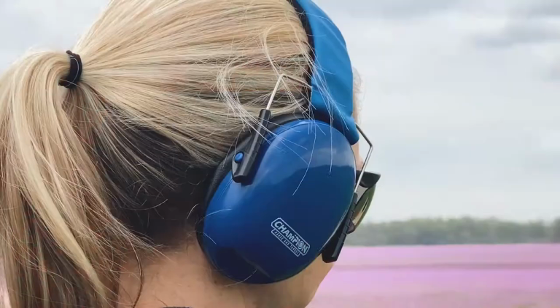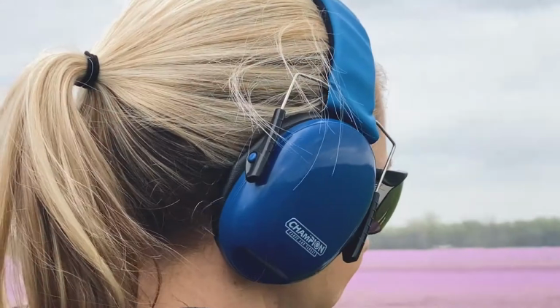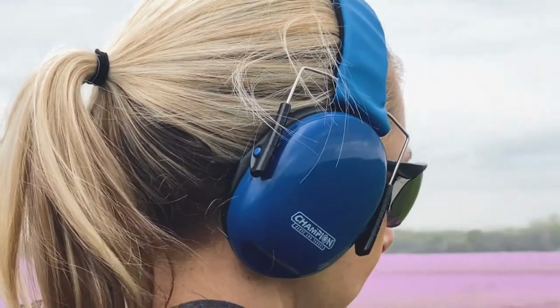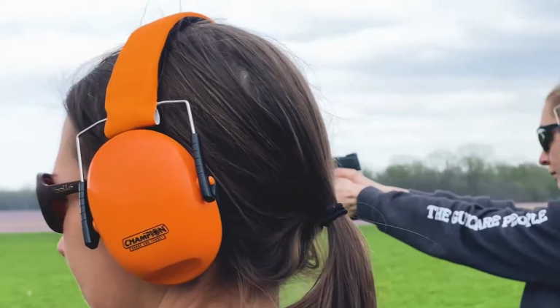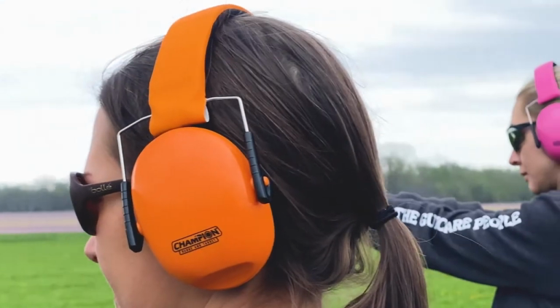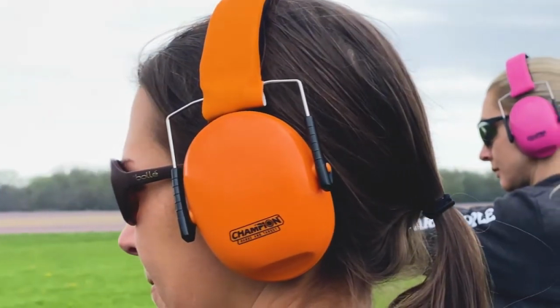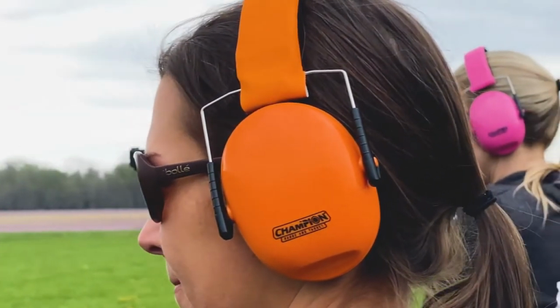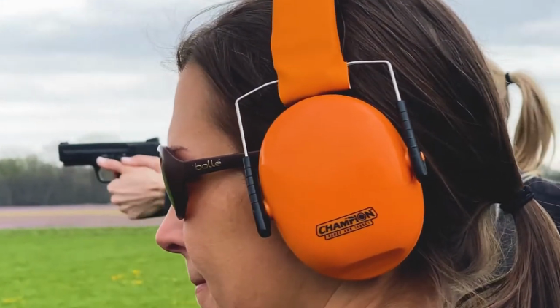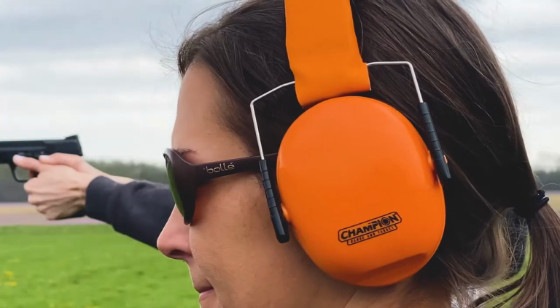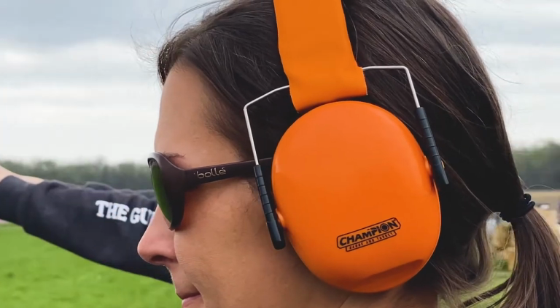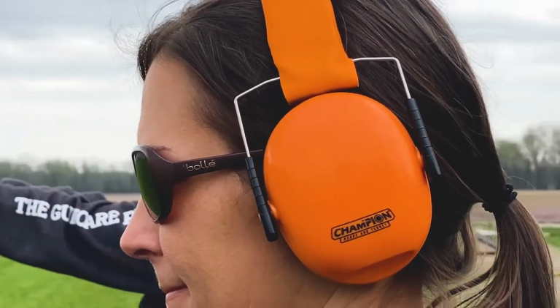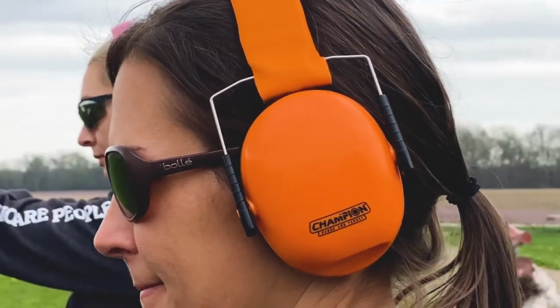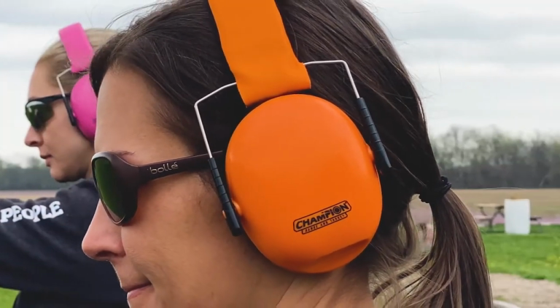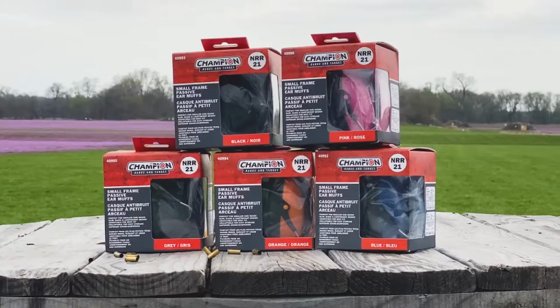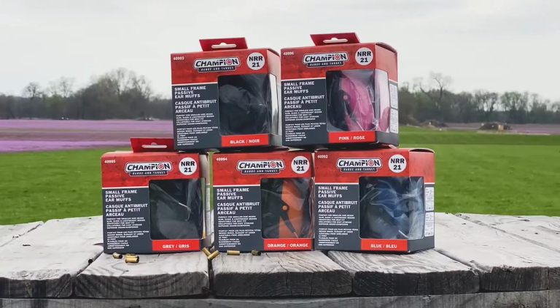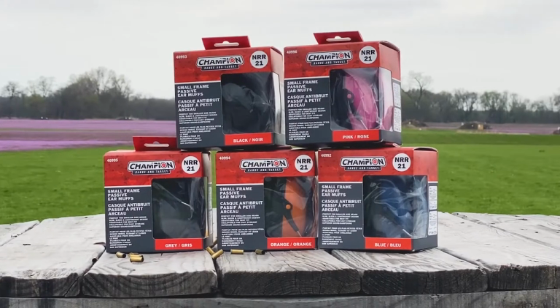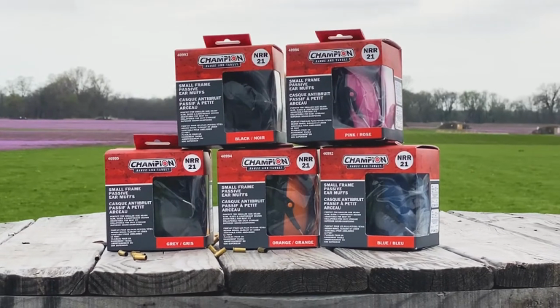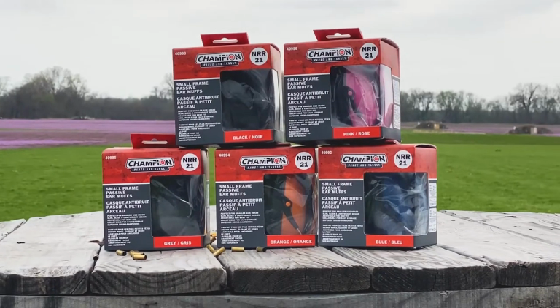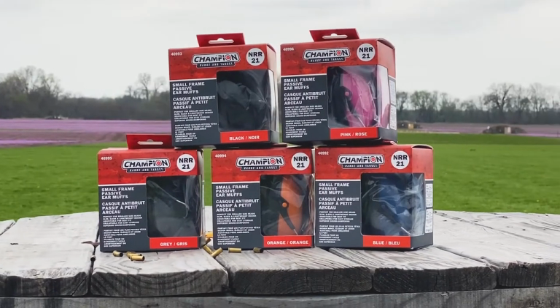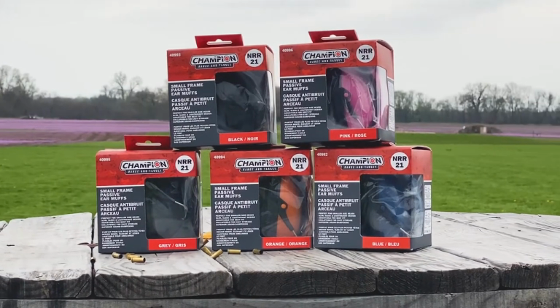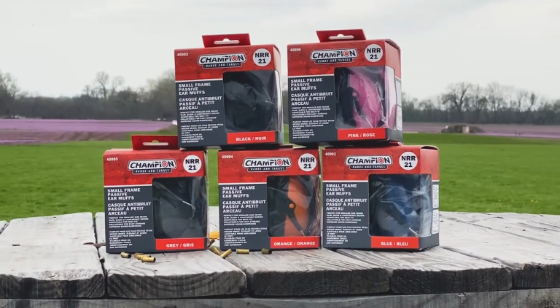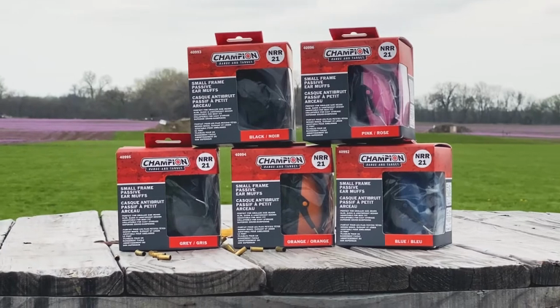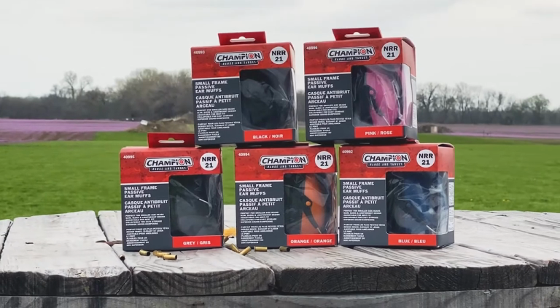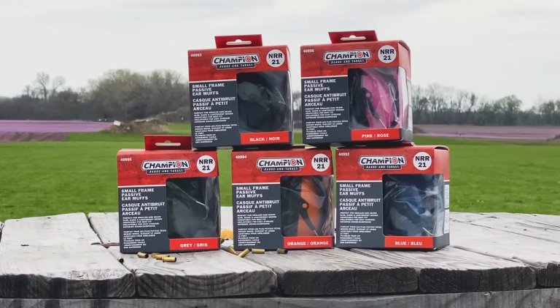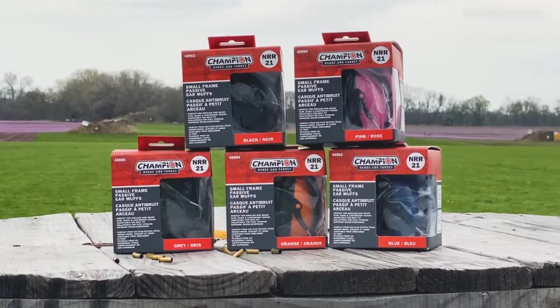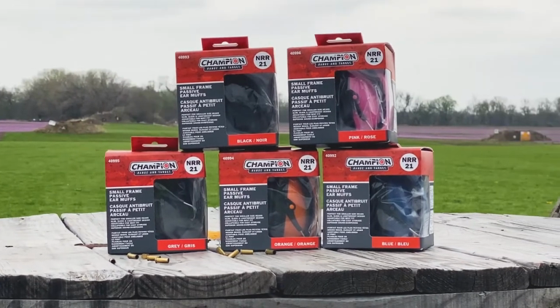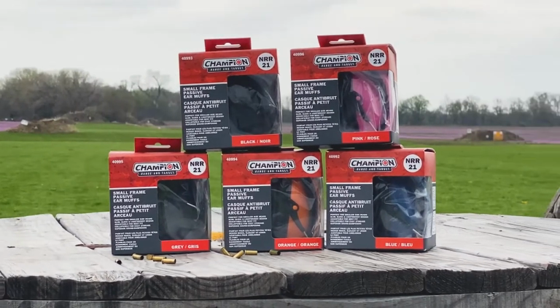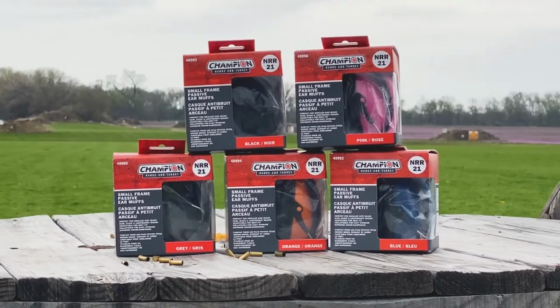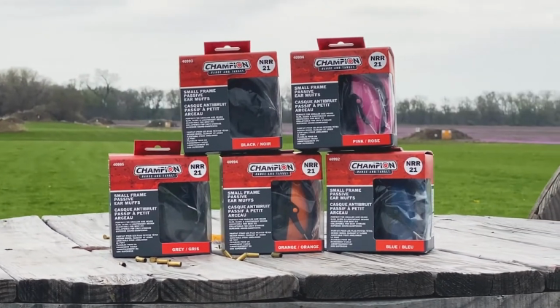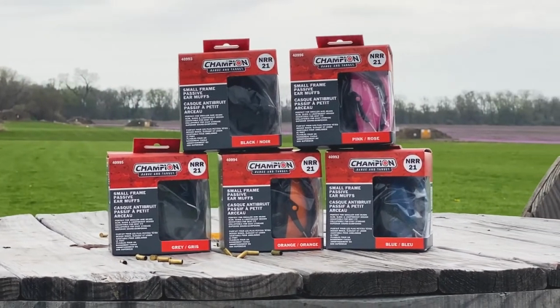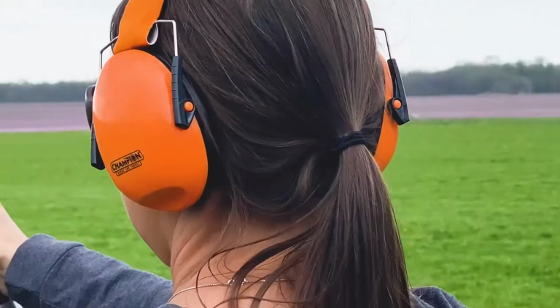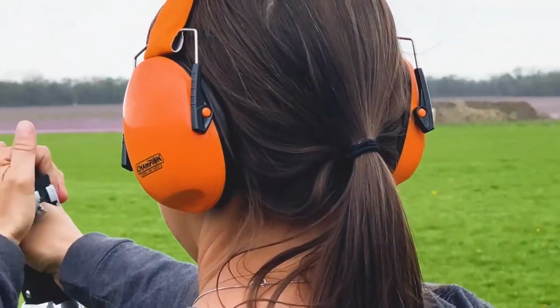Protecting your hearing is extremely important. That is why Champion develops small frame hearing protection. These ear muffs are specifically designed to fit smaller heads where regular size hearing protection might be too big and not provide an adequate seal.